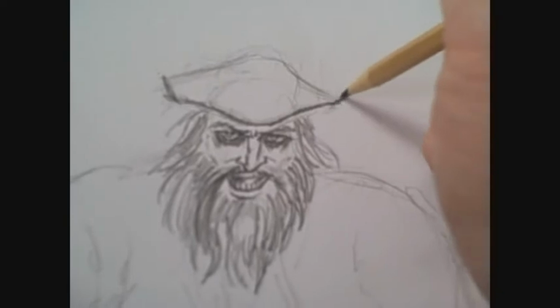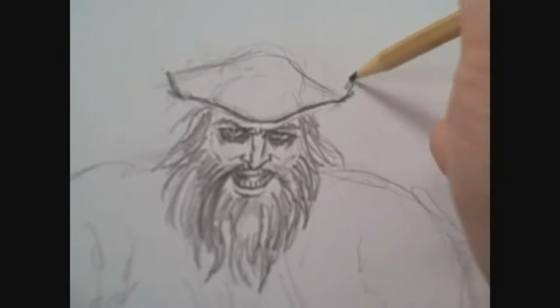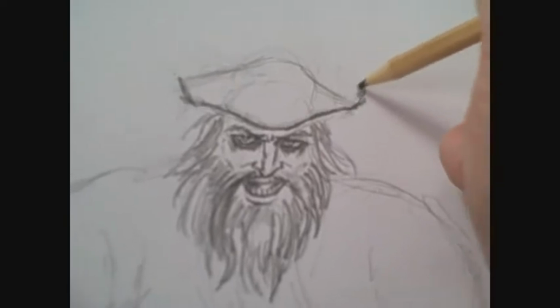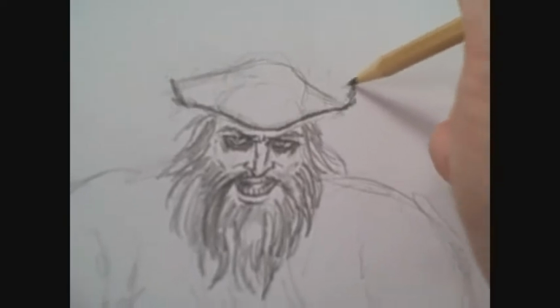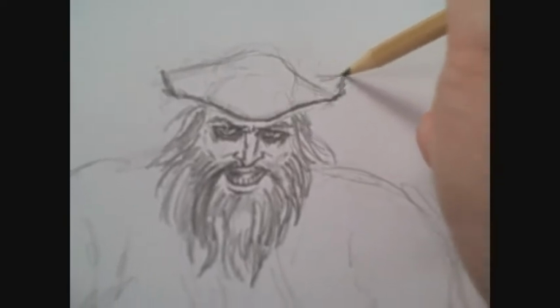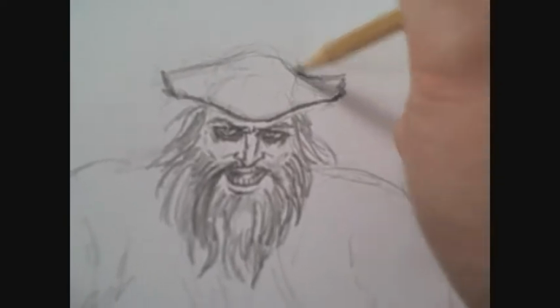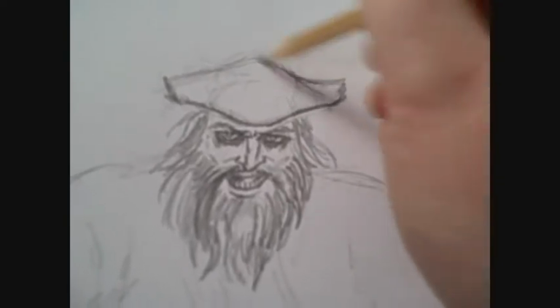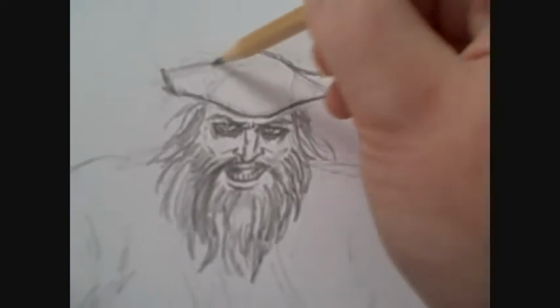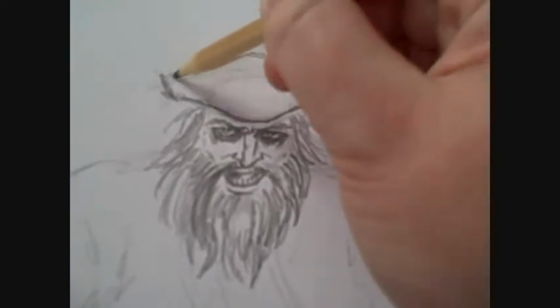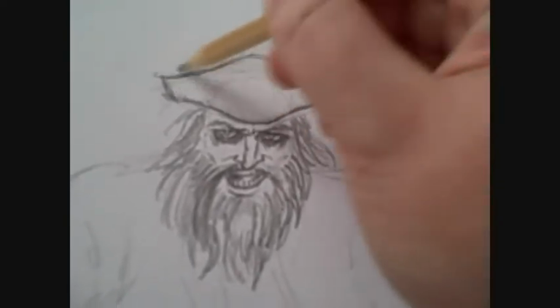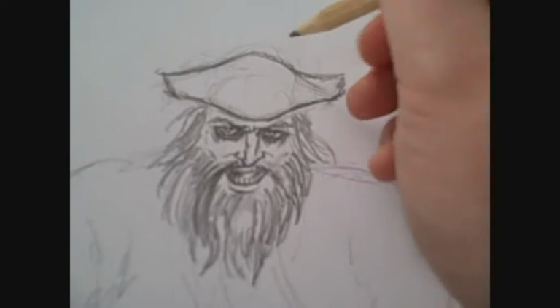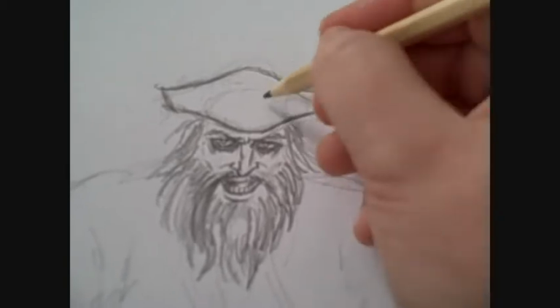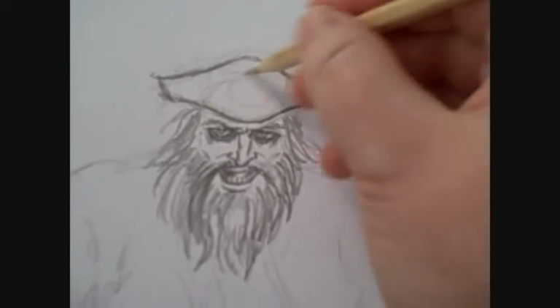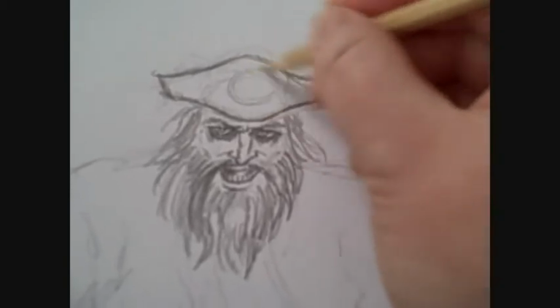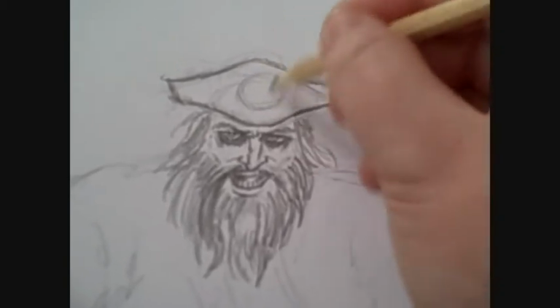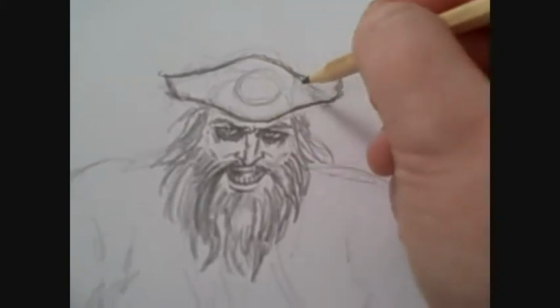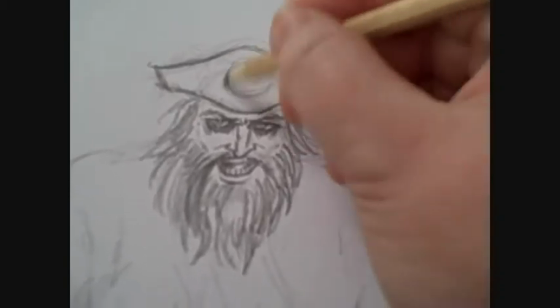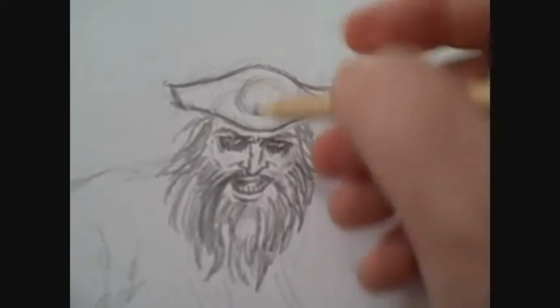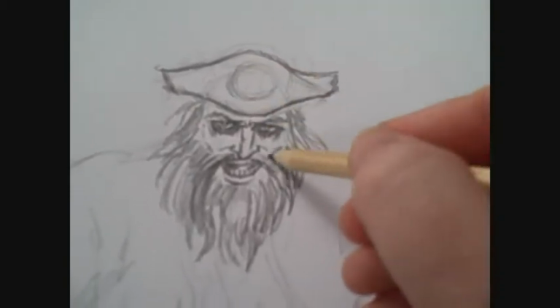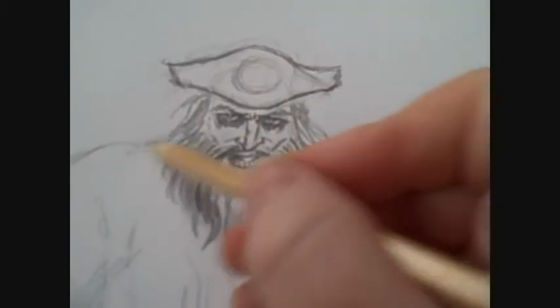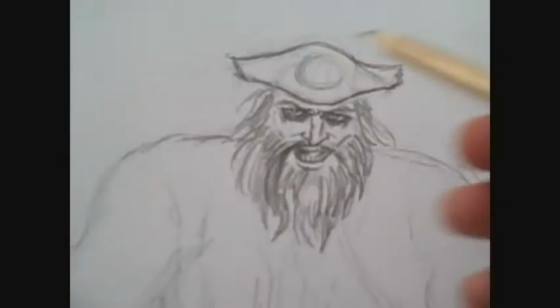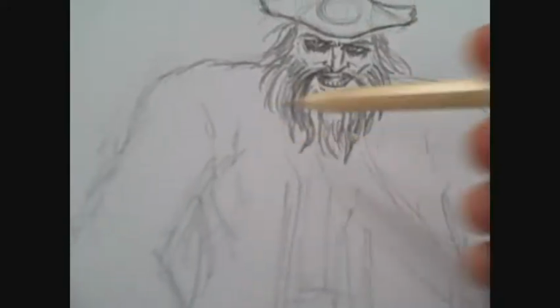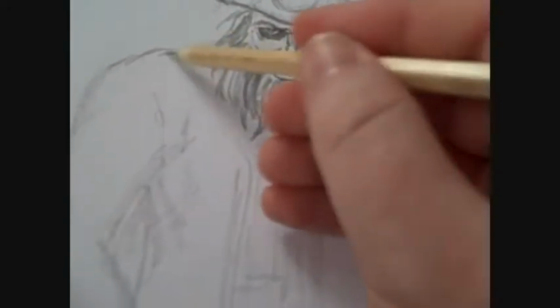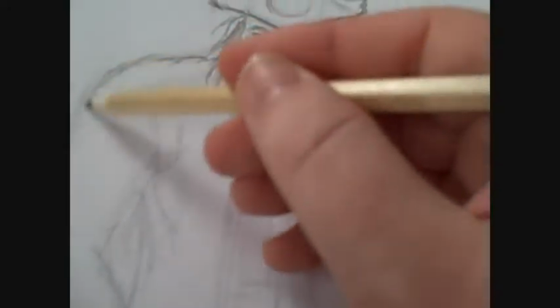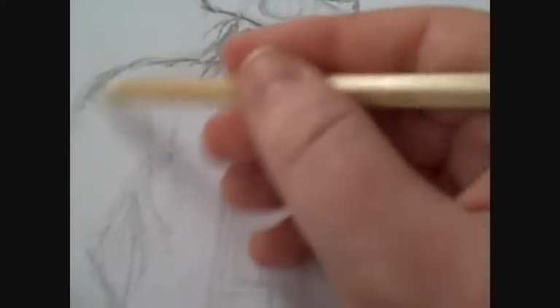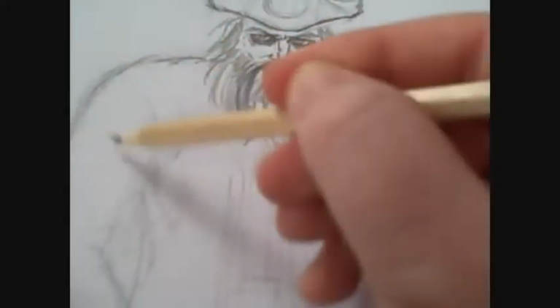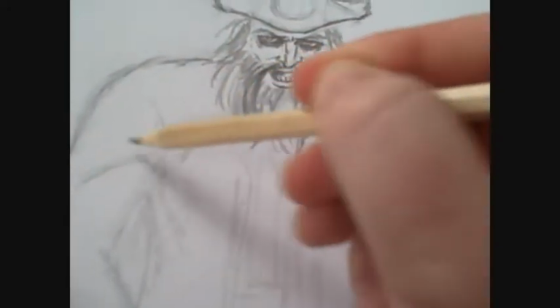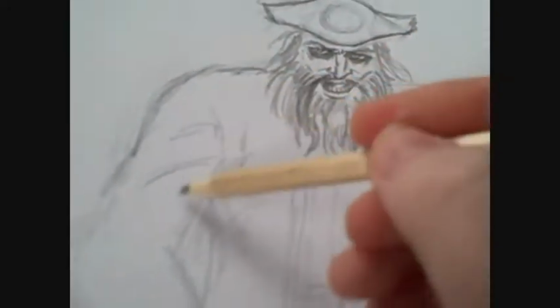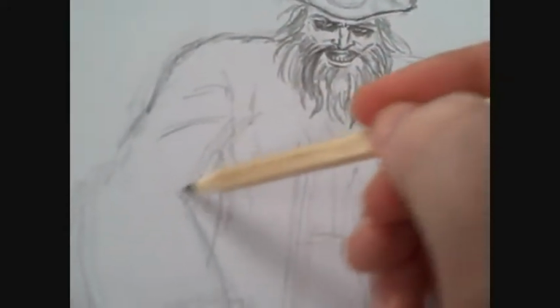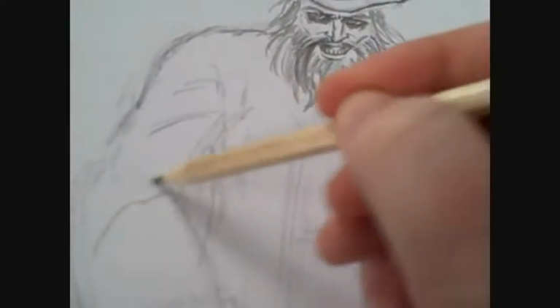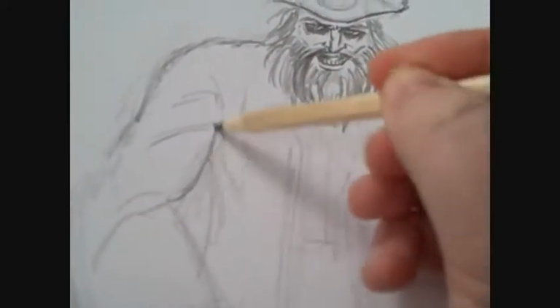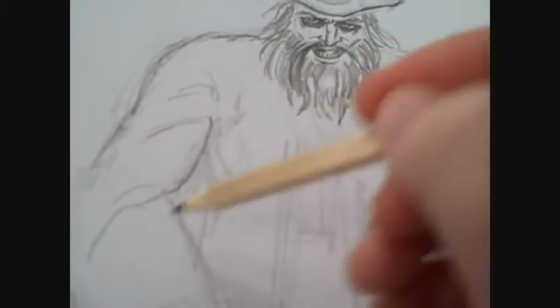You can see the face is becoming more noticeable now — Captain Hook's face. That's what's going on. Let's move on to work on the shoulders and the hands.